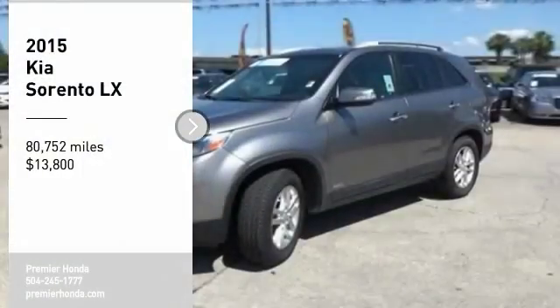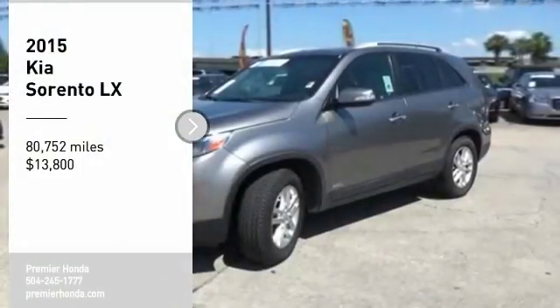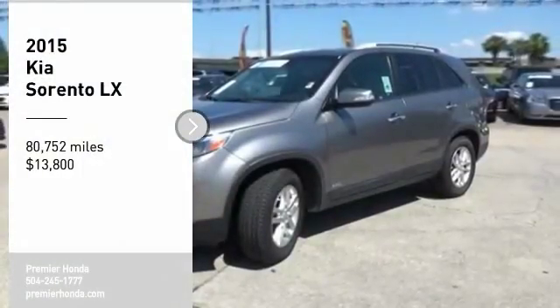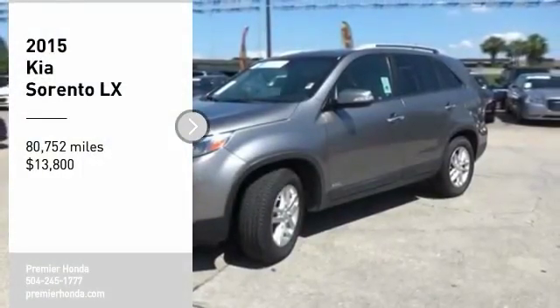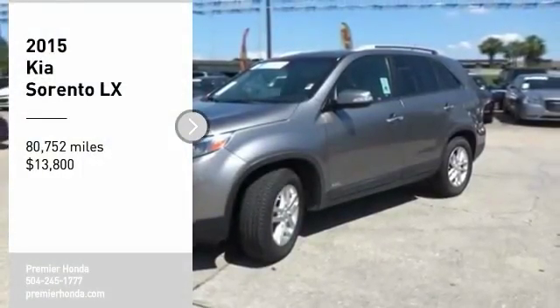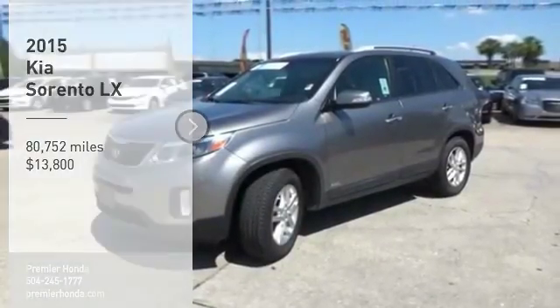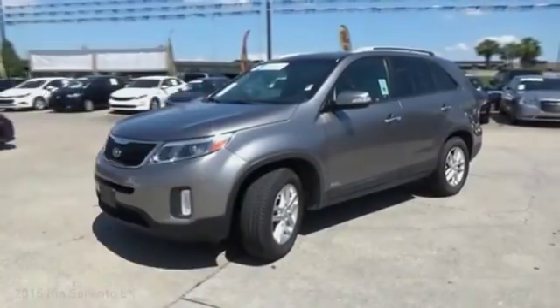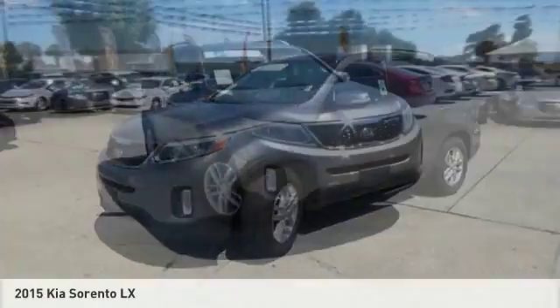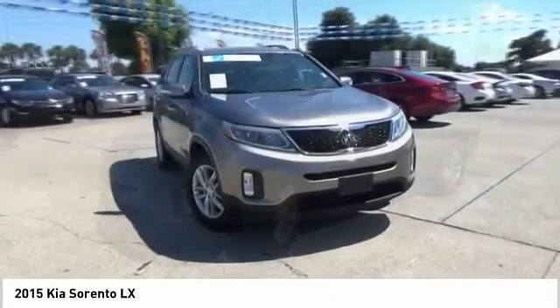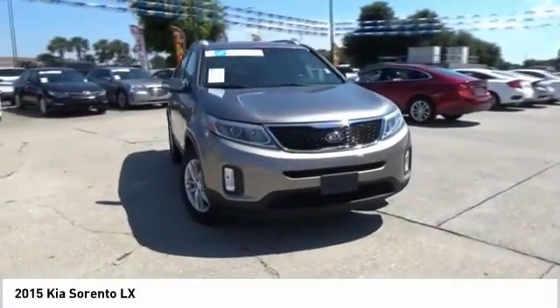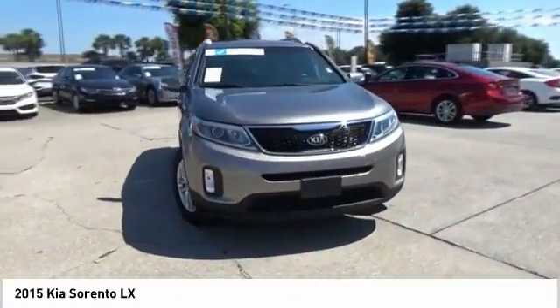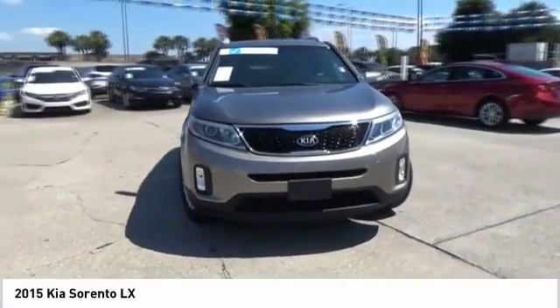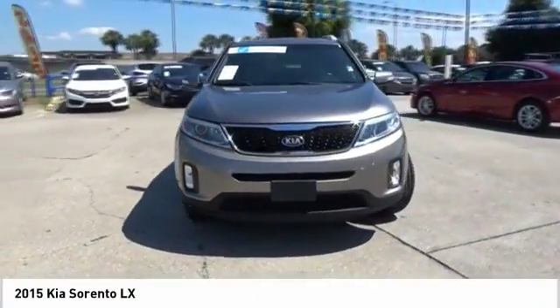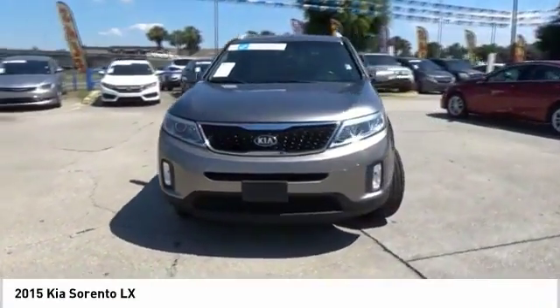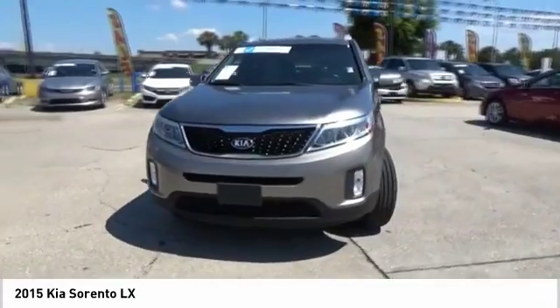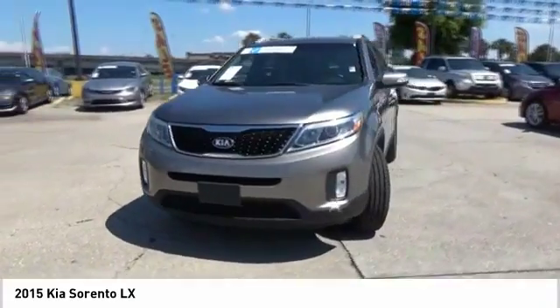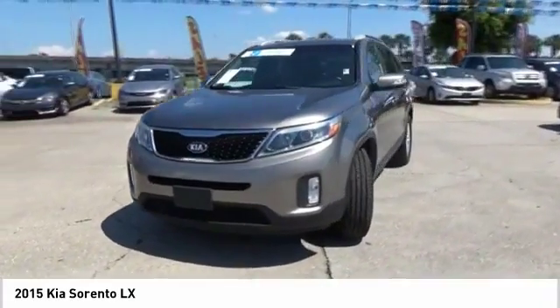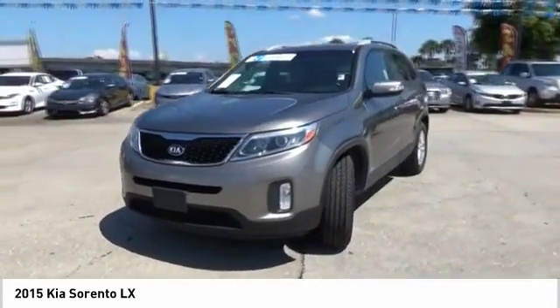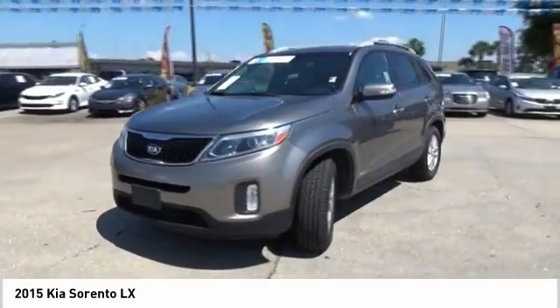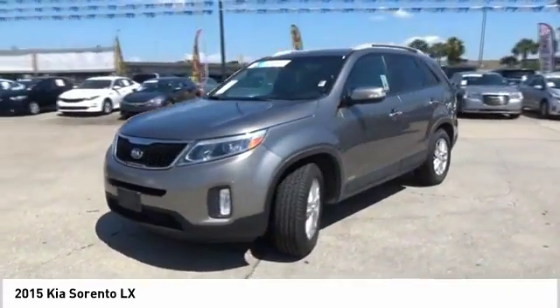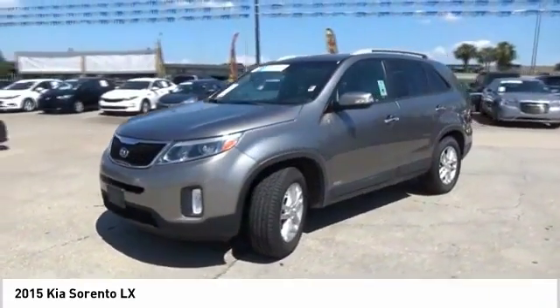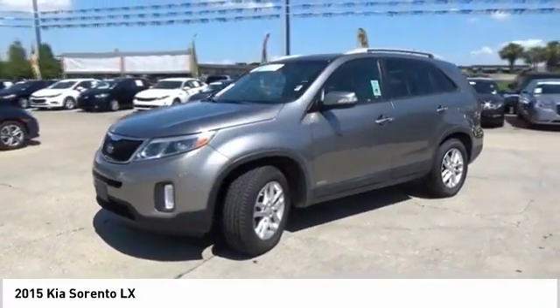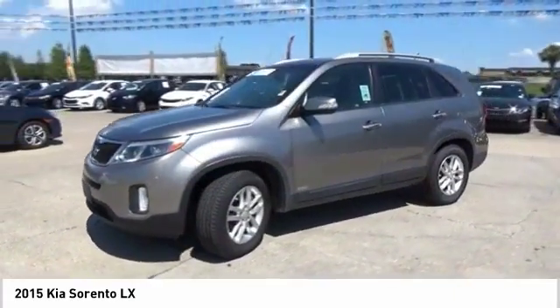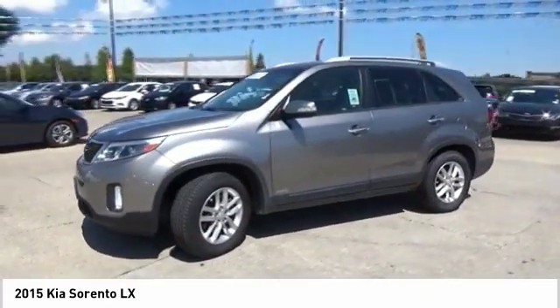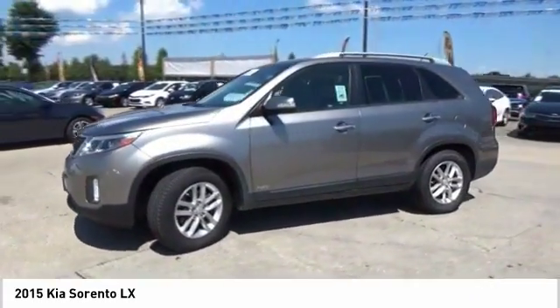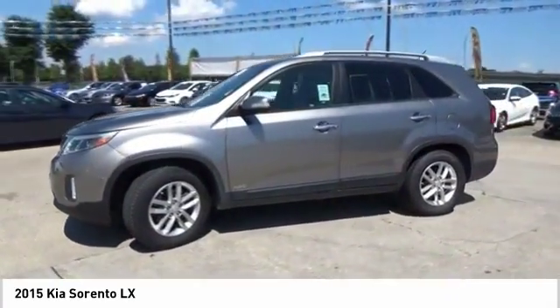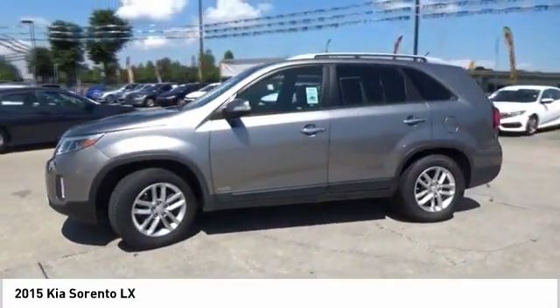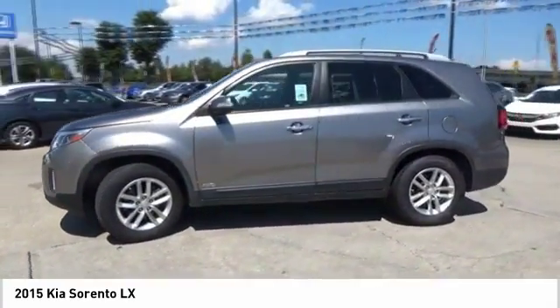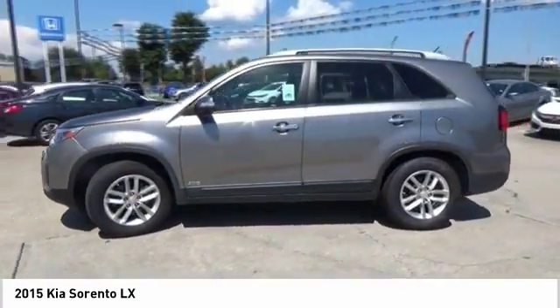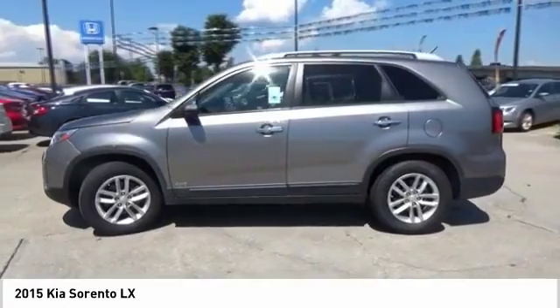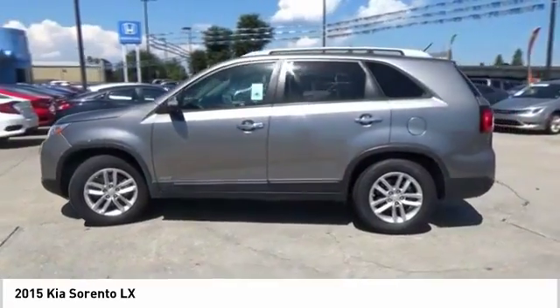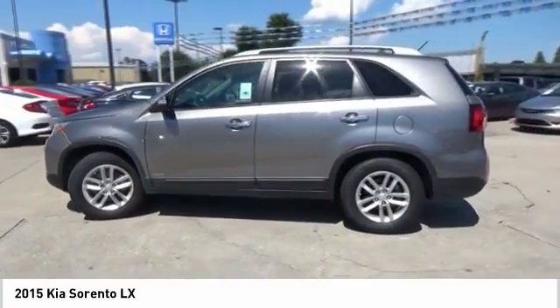Make a great choice today with the 2015 Sorento. The Kia Sorento is a comfortable riding, powerful, compact SUV loaded with impressive standard features.